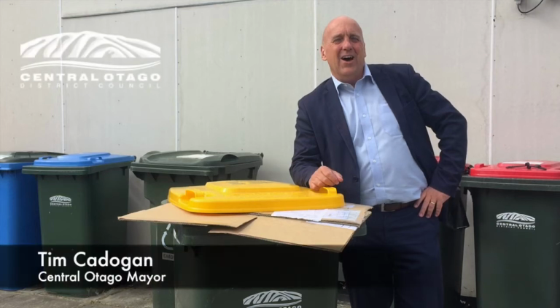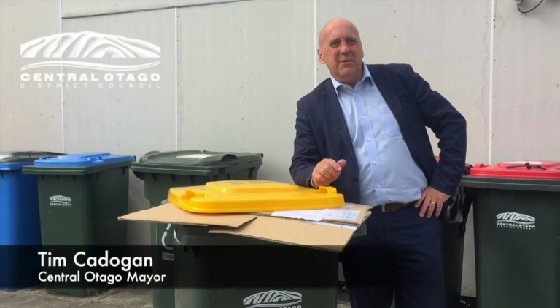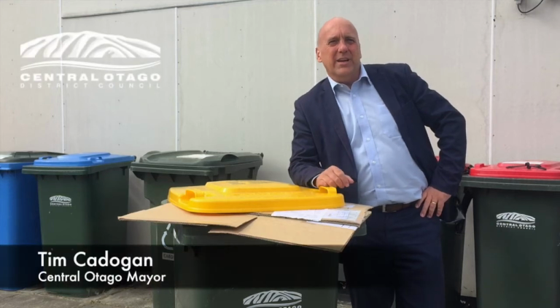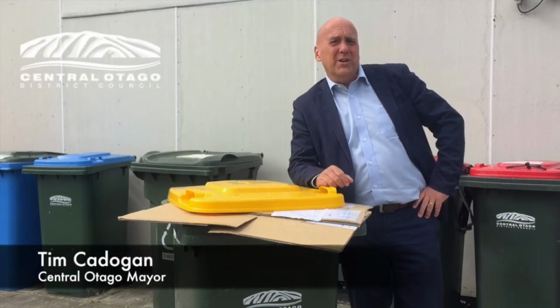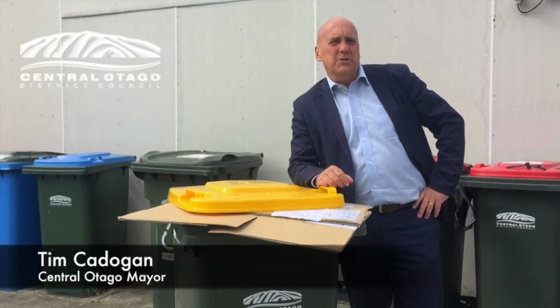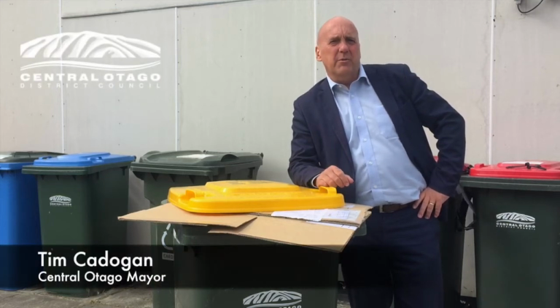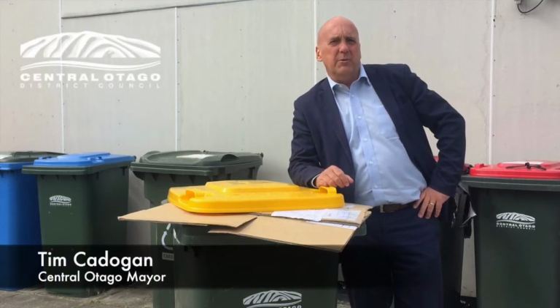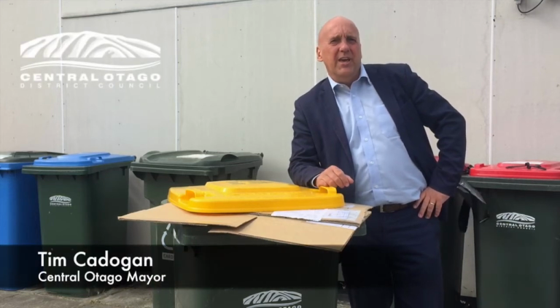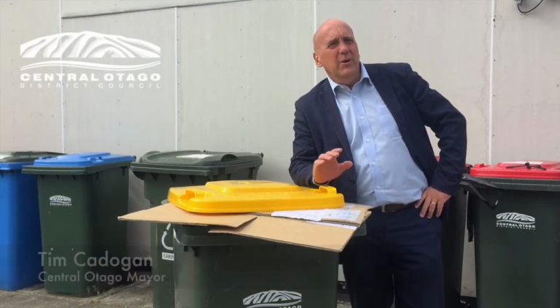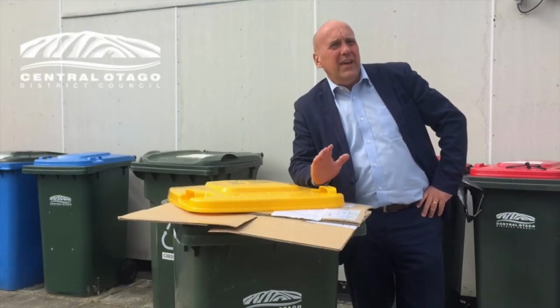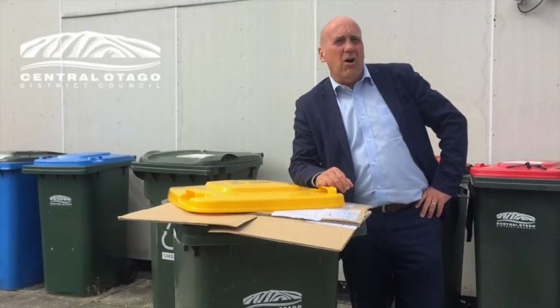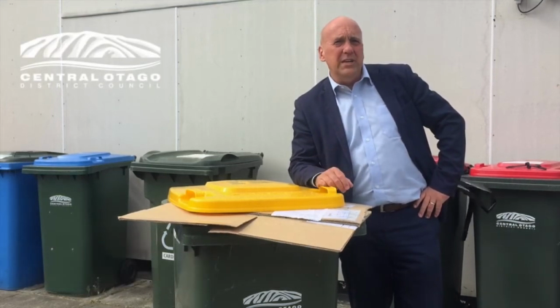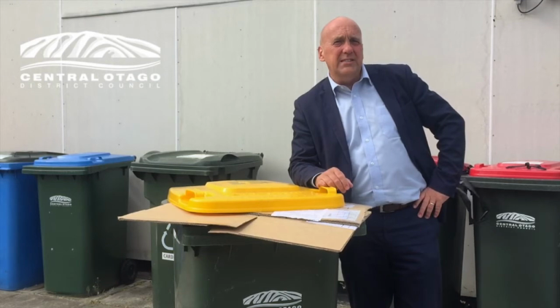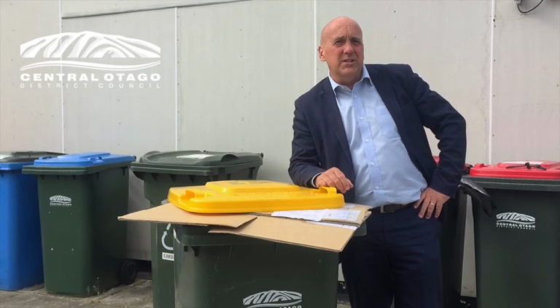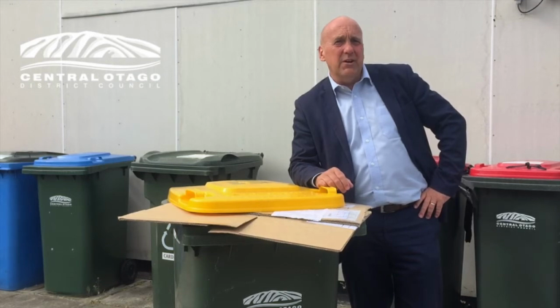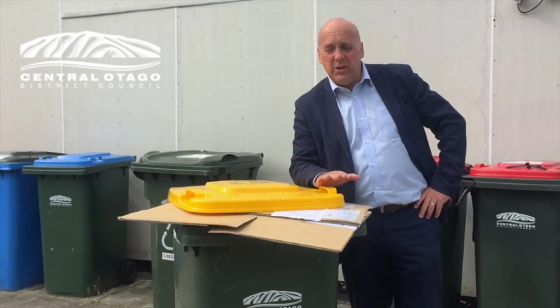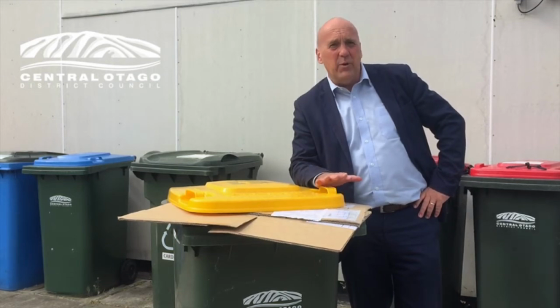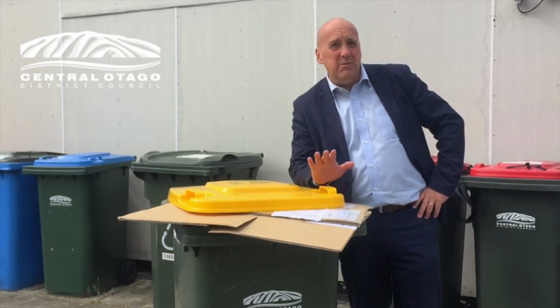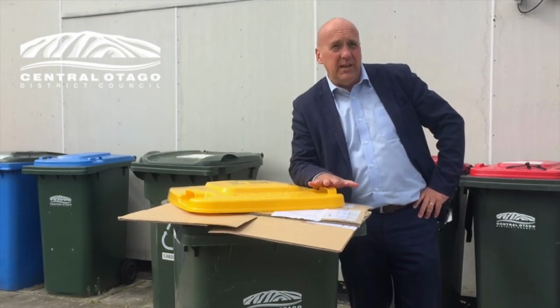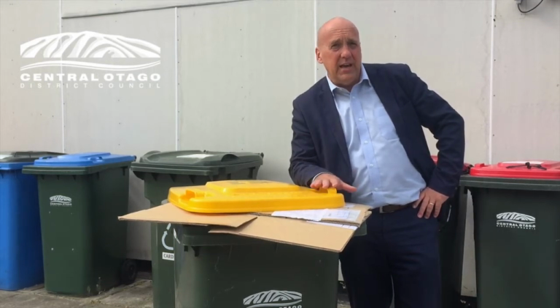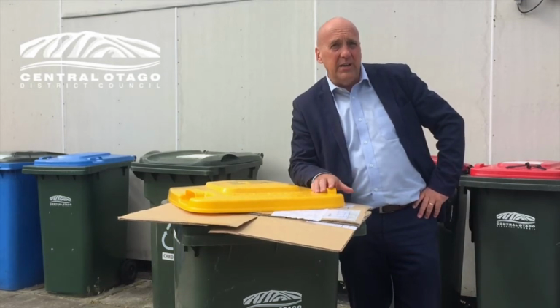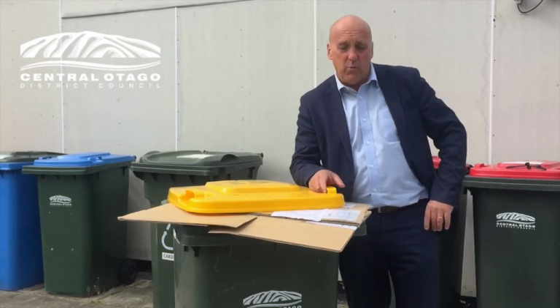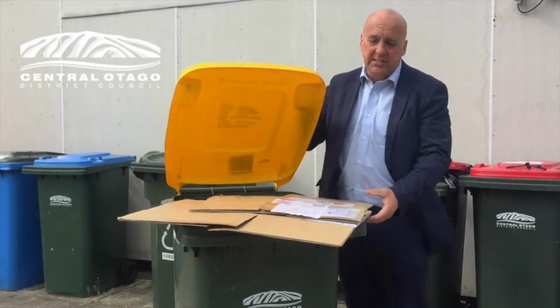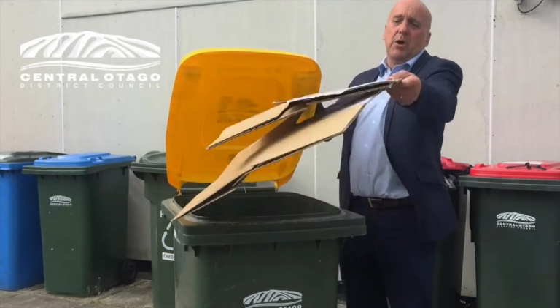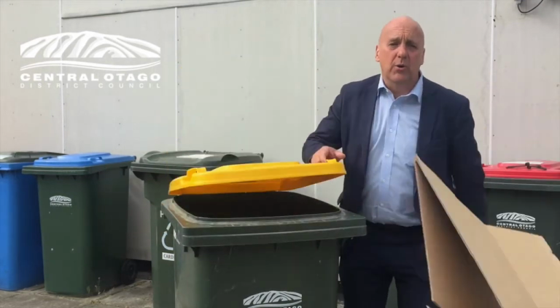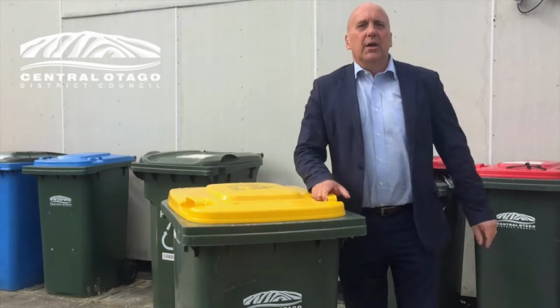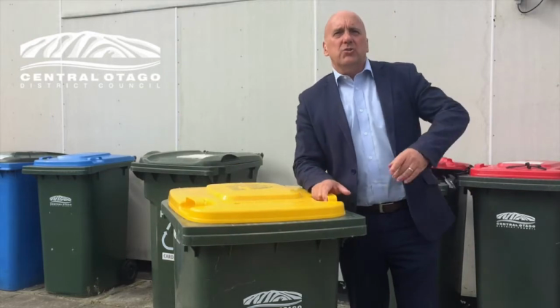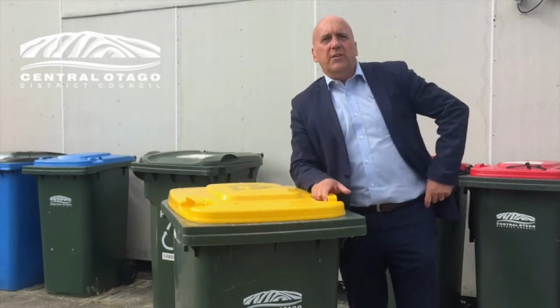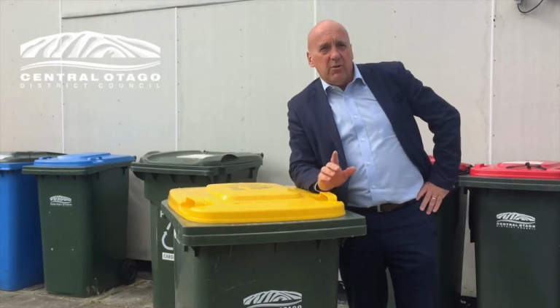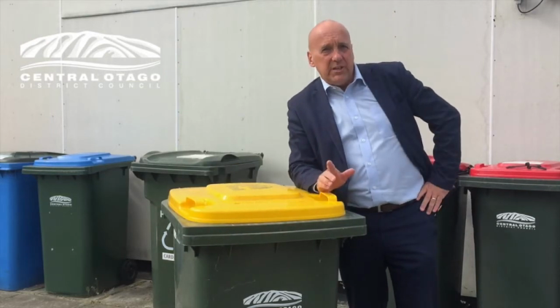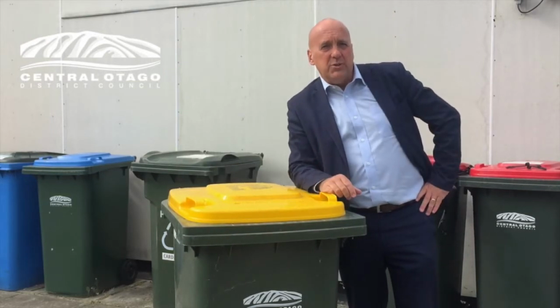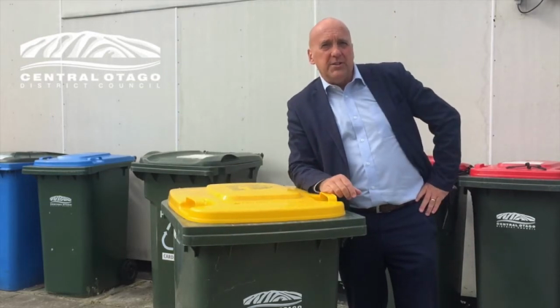Hi, Tim Cadogan here, wanting to talk to you about a bit of rubbish. You know when you get that odd windy day in Central Otago and you put out your wheelie bin, particularly the yellow one, and the wind gets up and whoa! Don't try this at home, but it does cause a bit of litter.